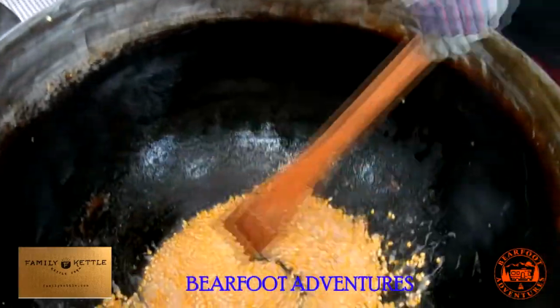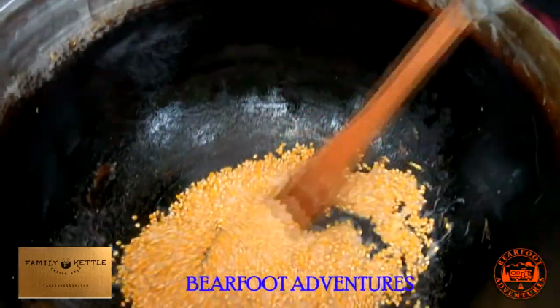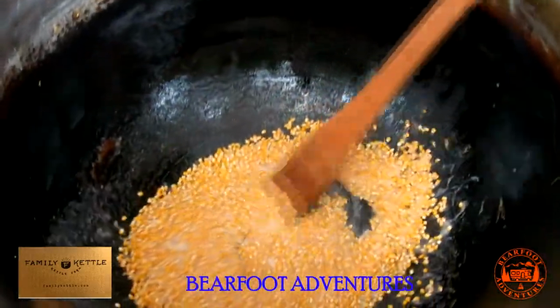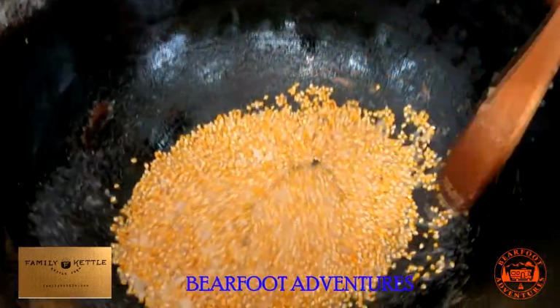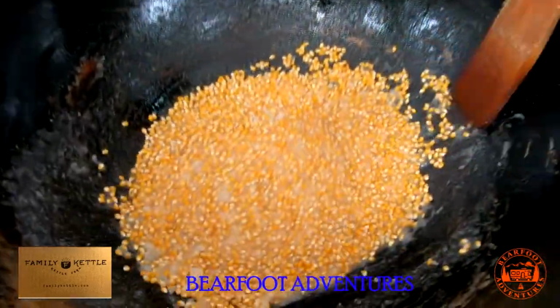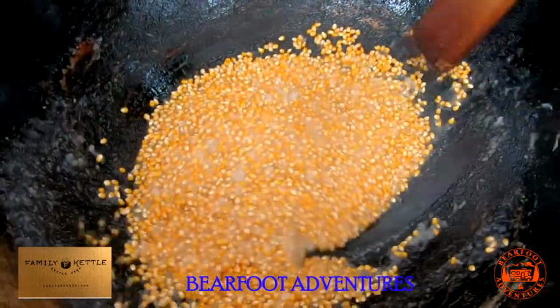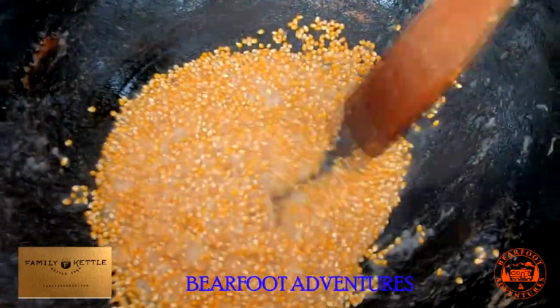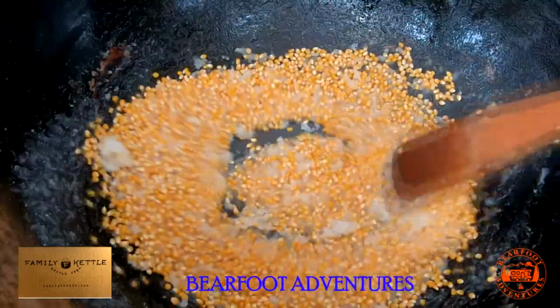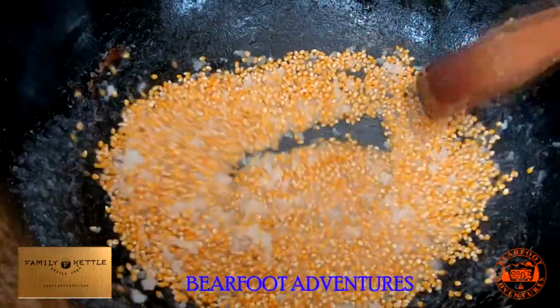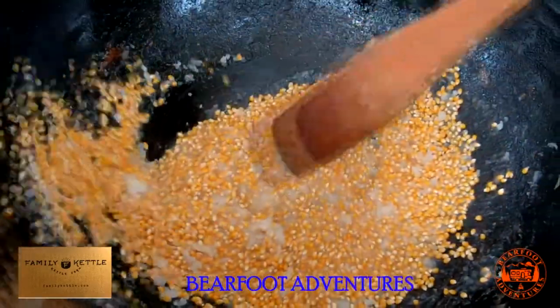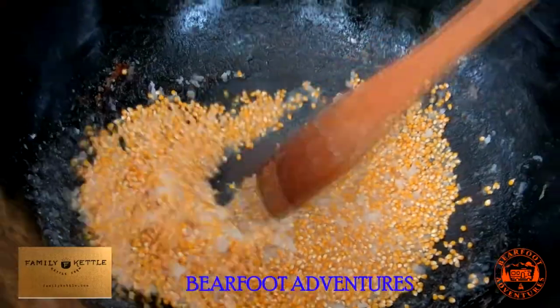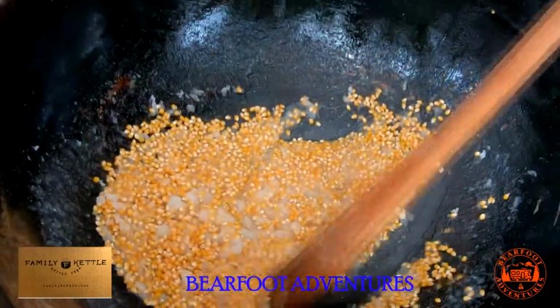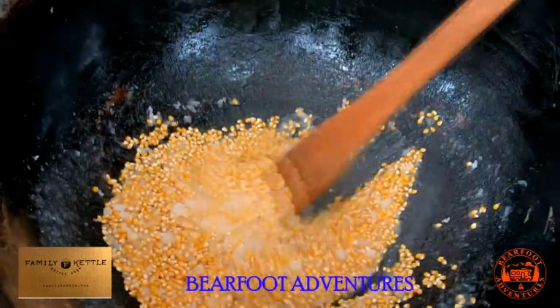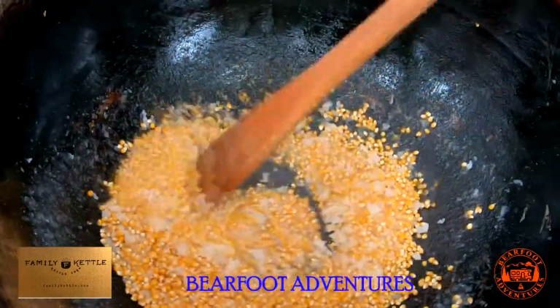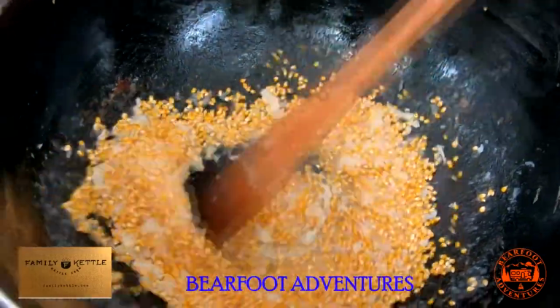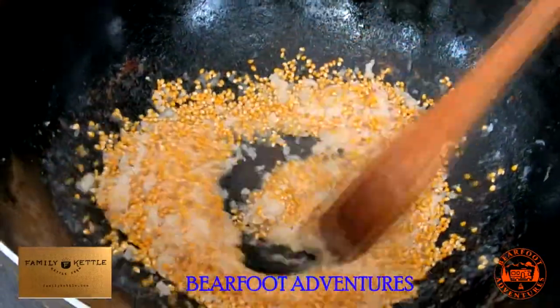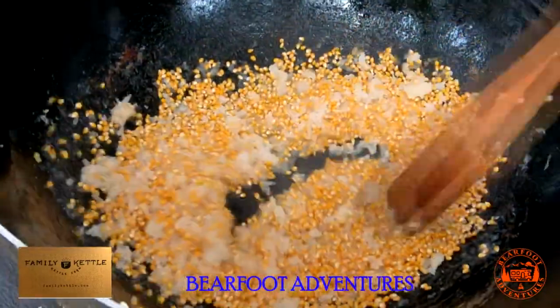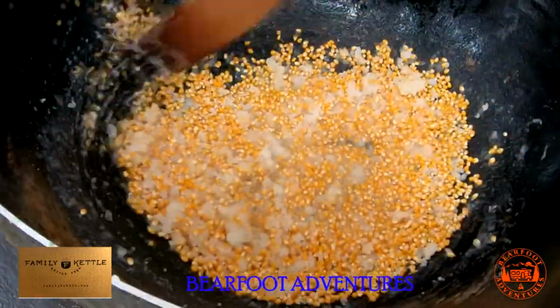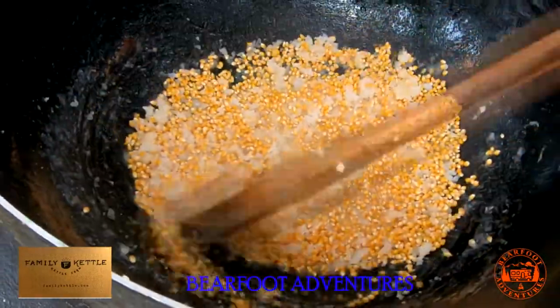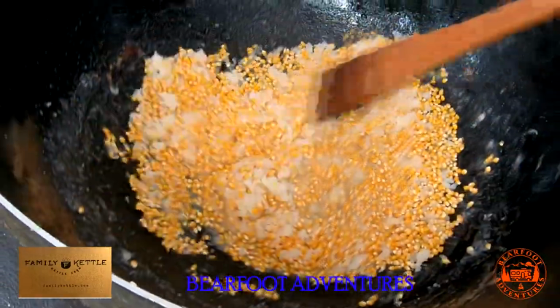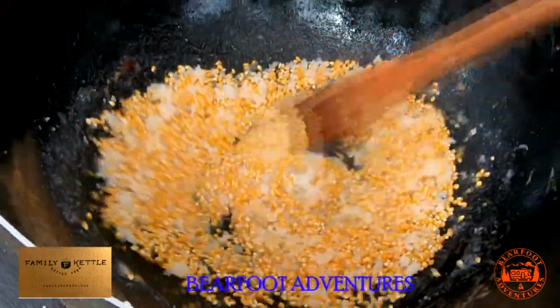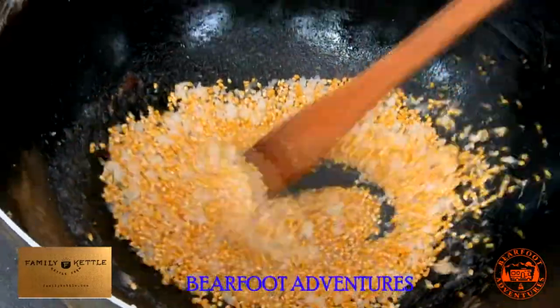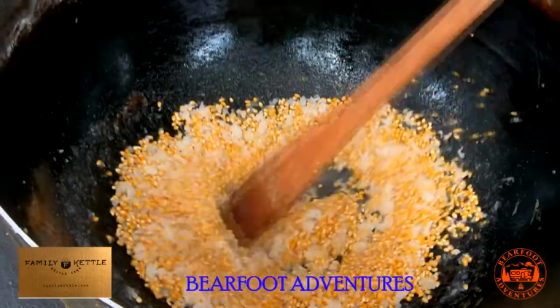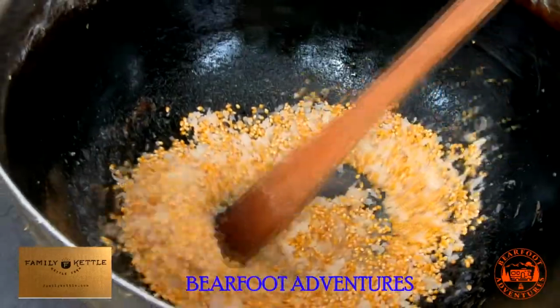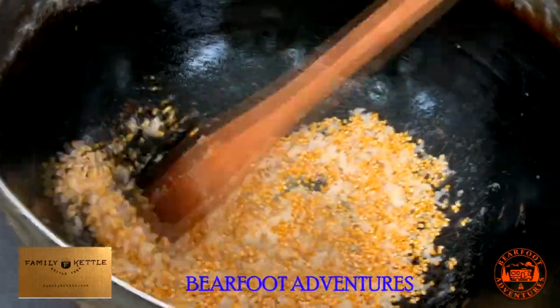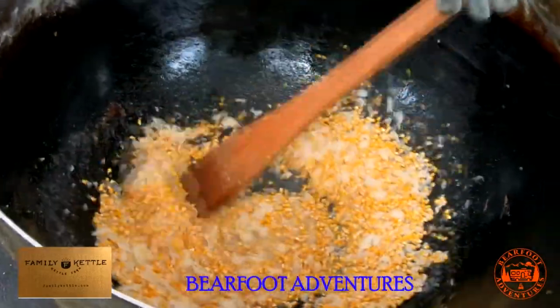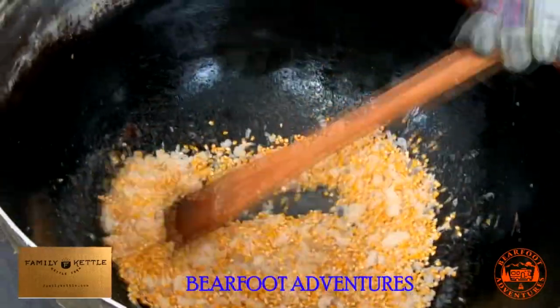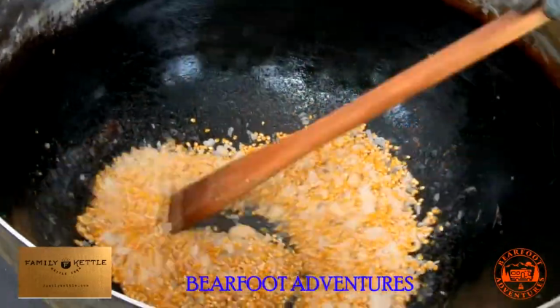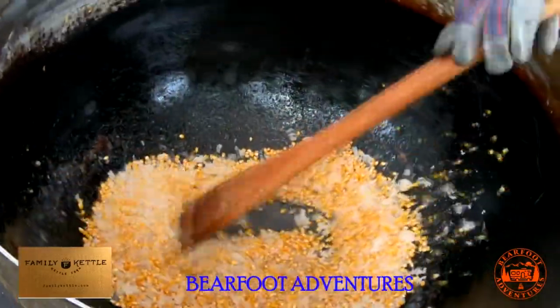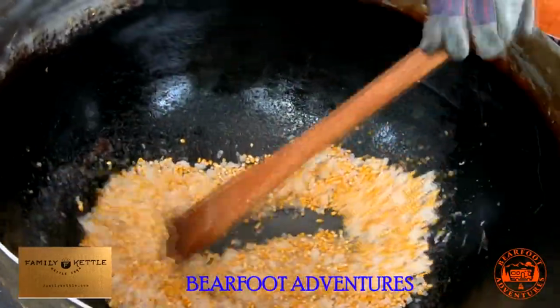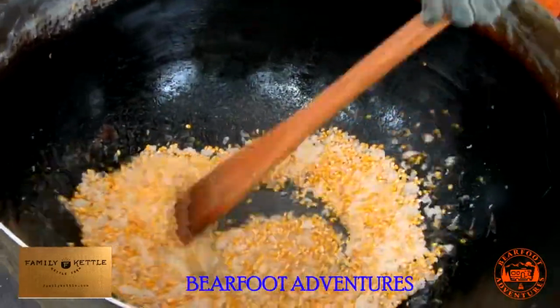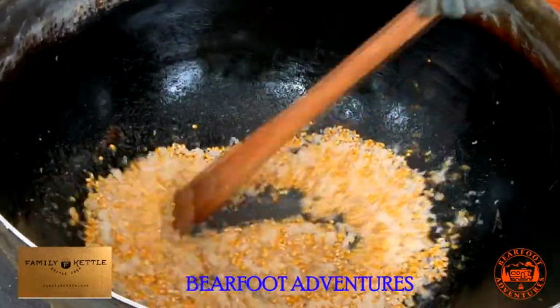You can go down in there if you want right now. That's how they make cubacorn guys. Family Cattle — we're from Florida, Plant City right now.